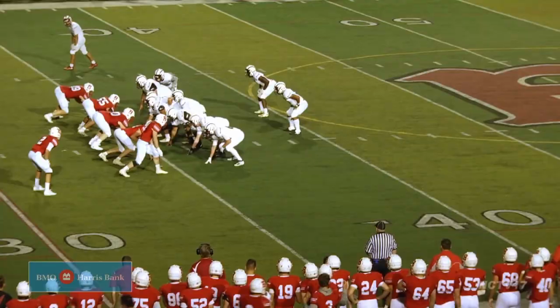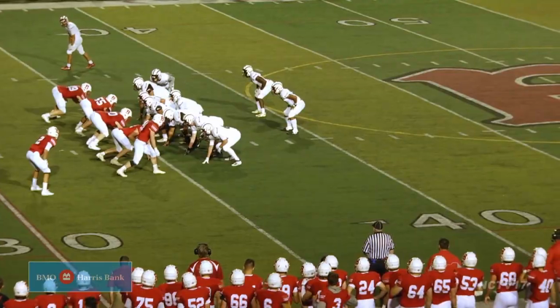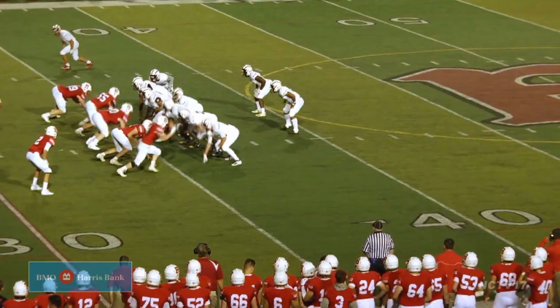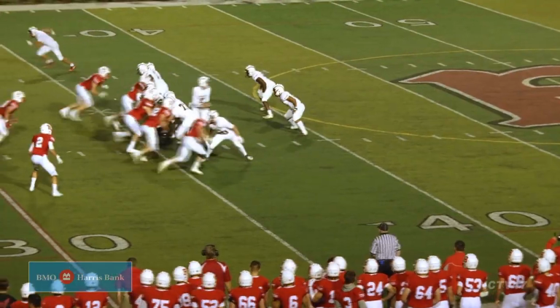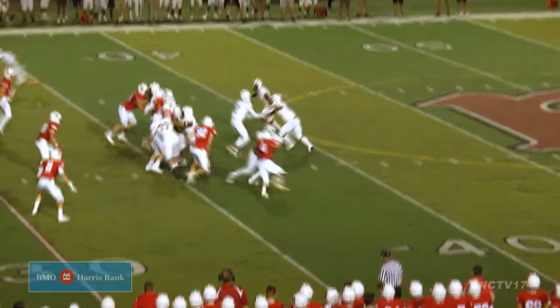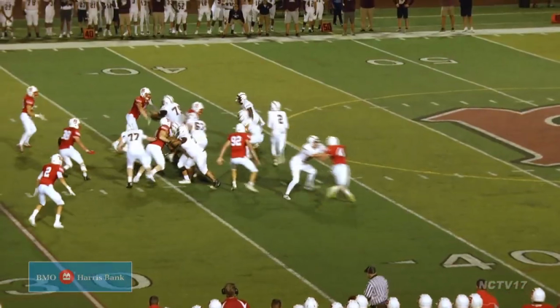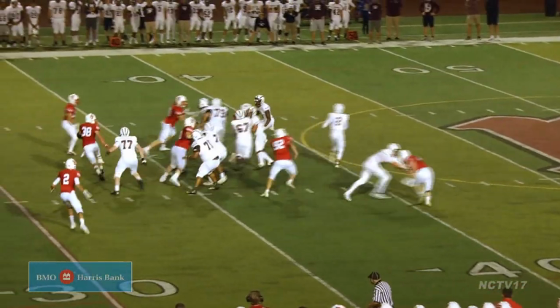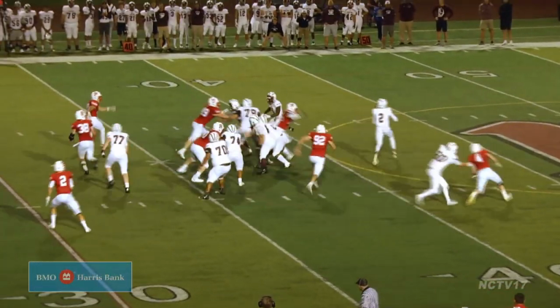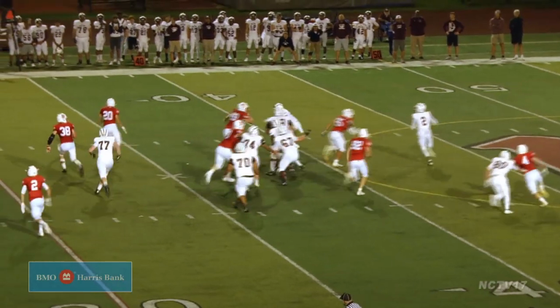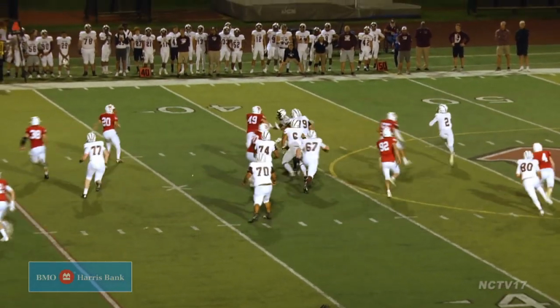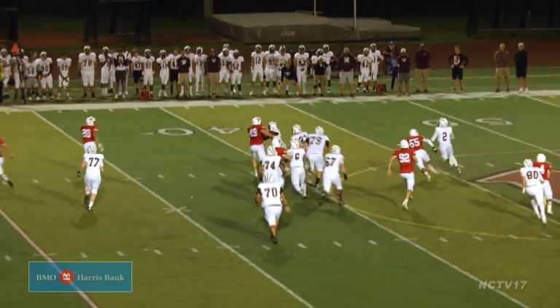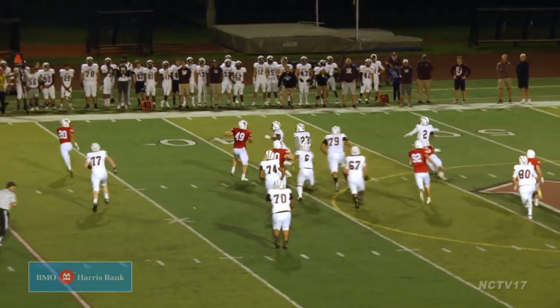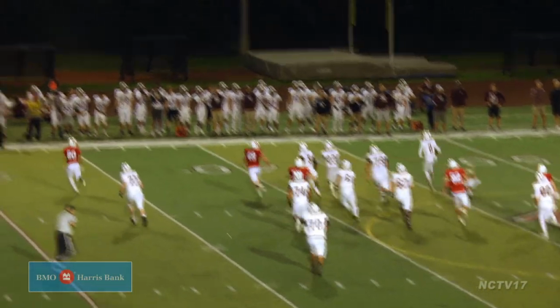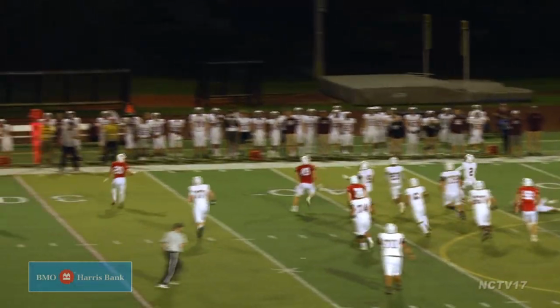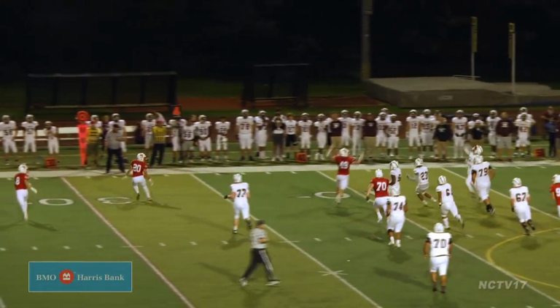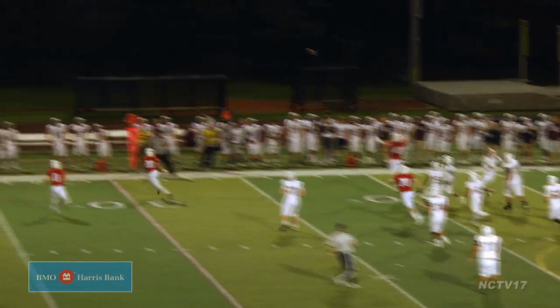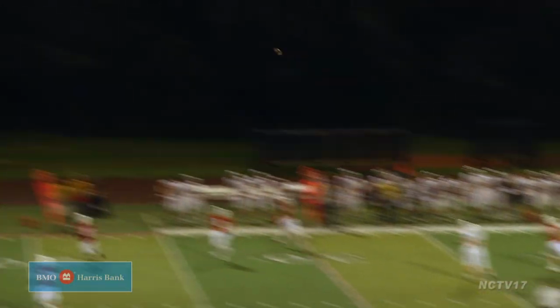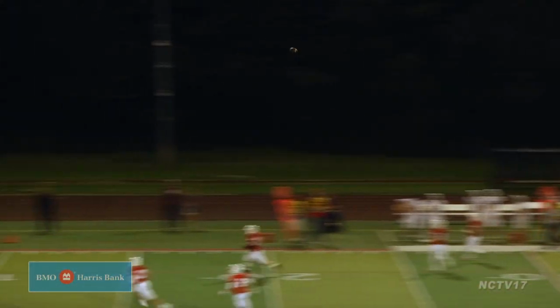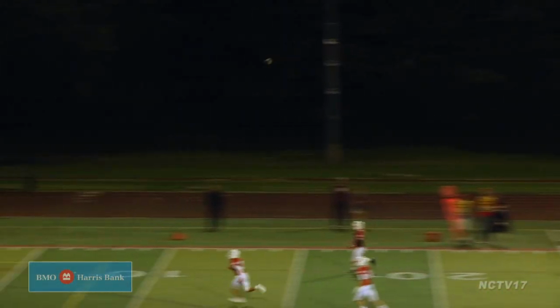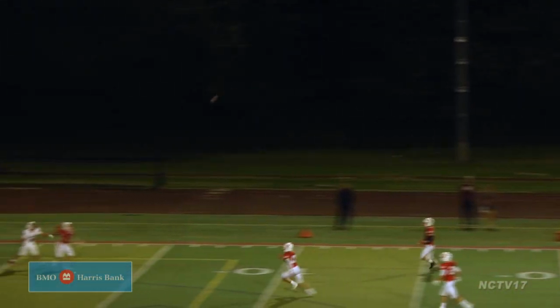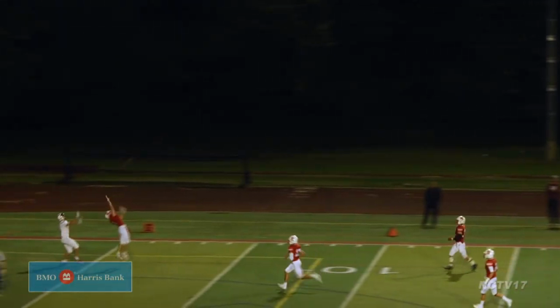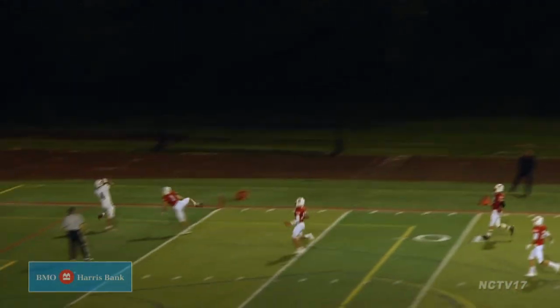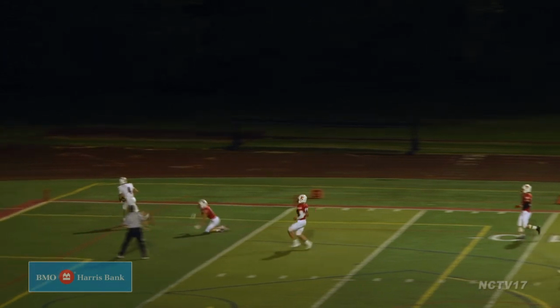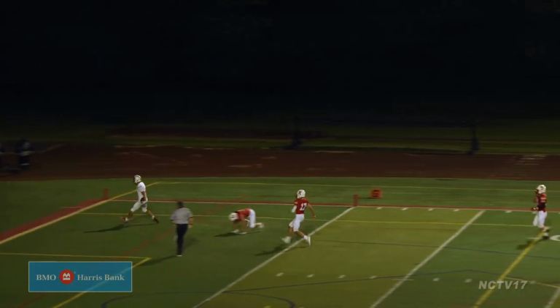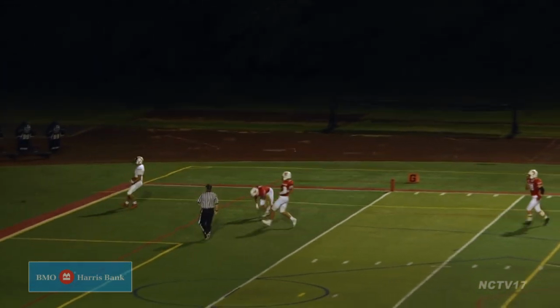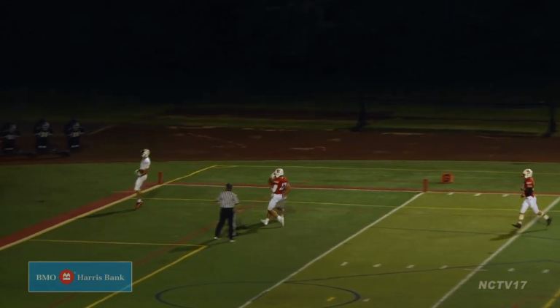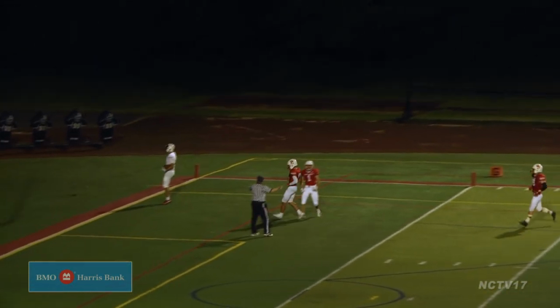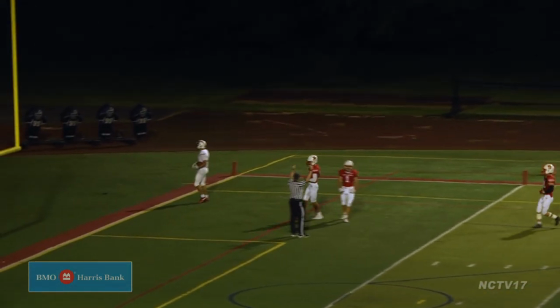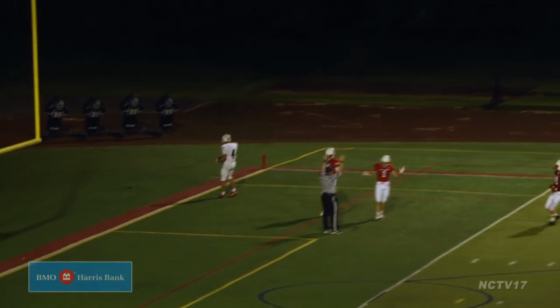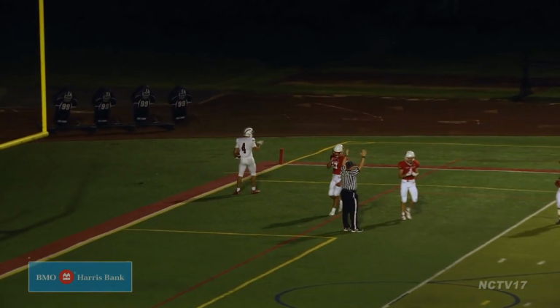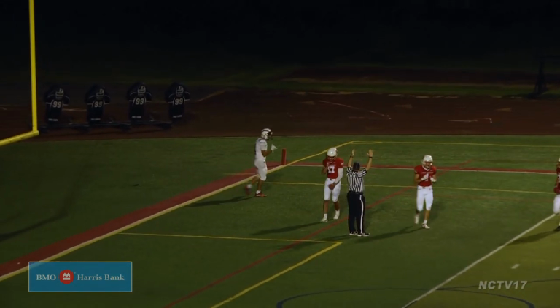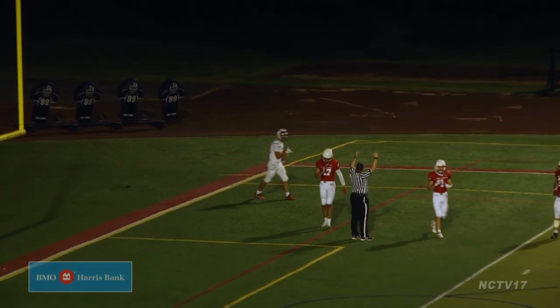Under a minute left in the half, 4th and 14 for Moline at the Bennett 35. Zidane Sterling rolls right and heaves a pass deep to Nate Johnson. A shocking turn at the half as the Maroons trail 14-13.